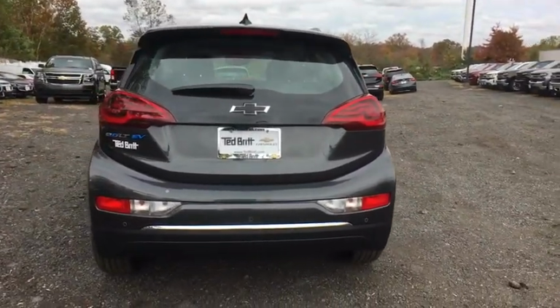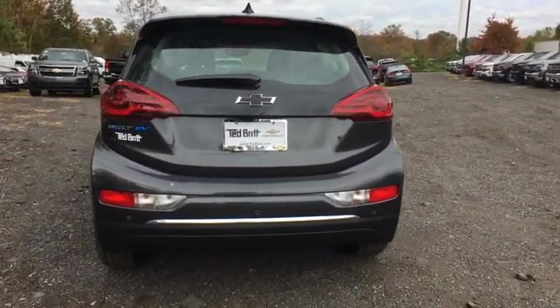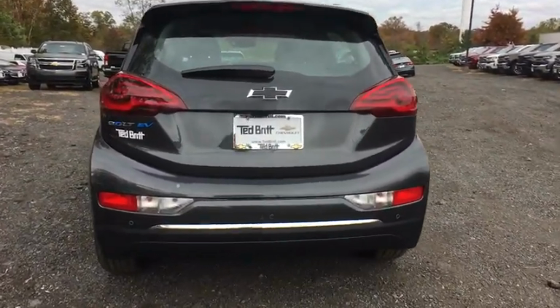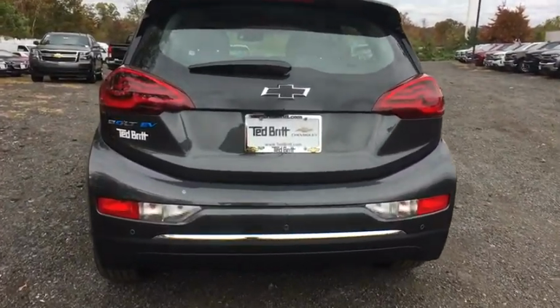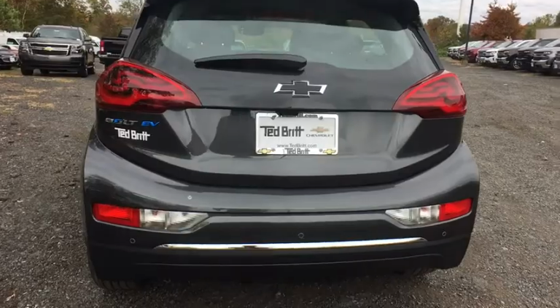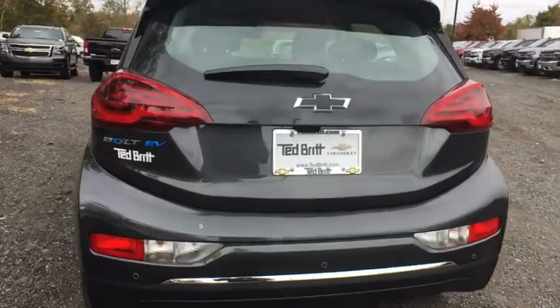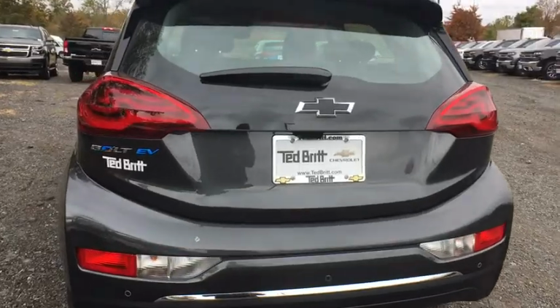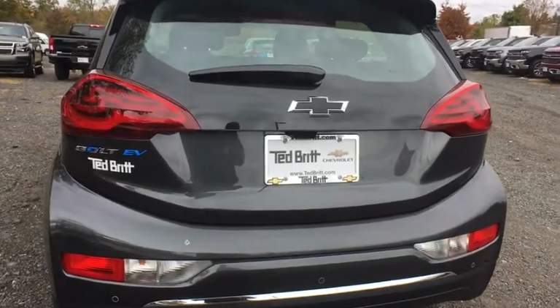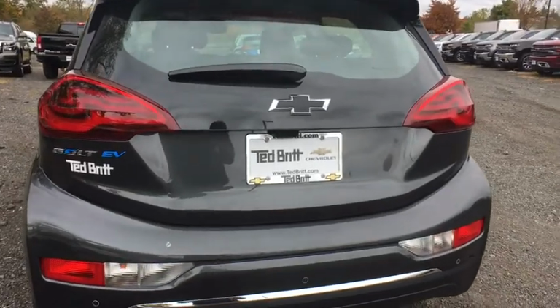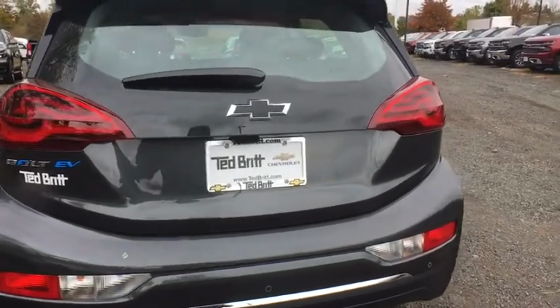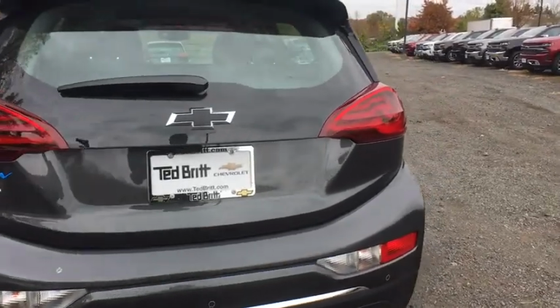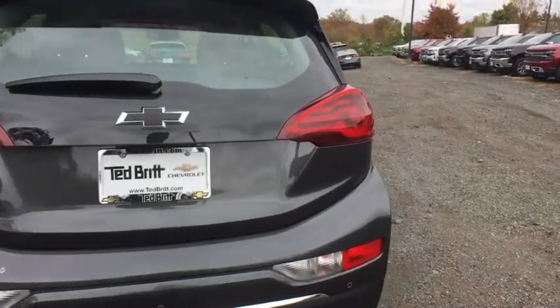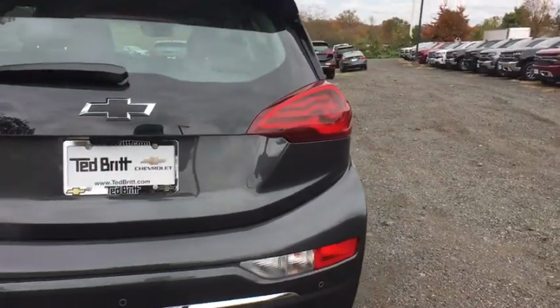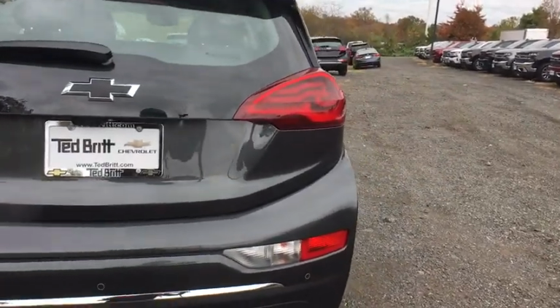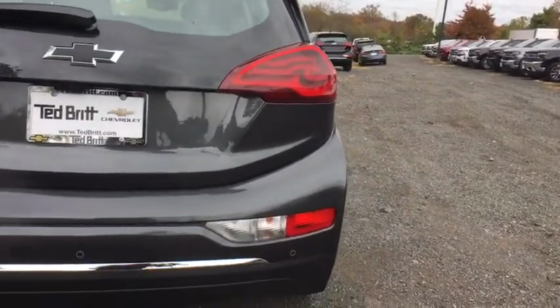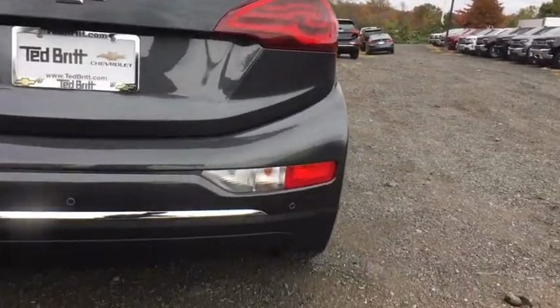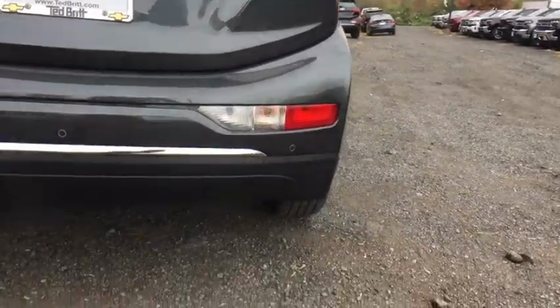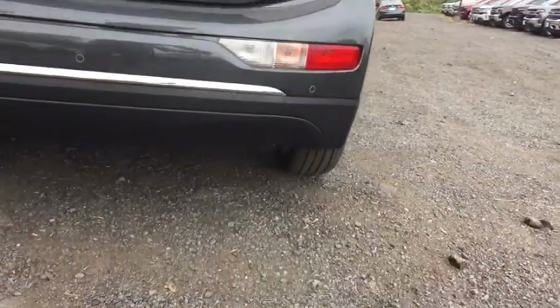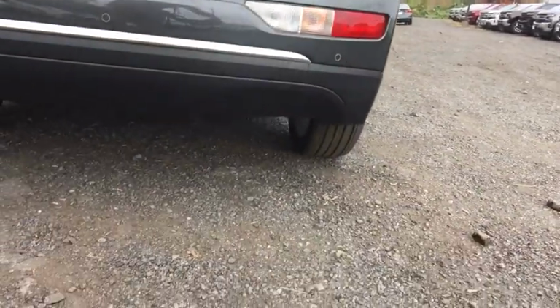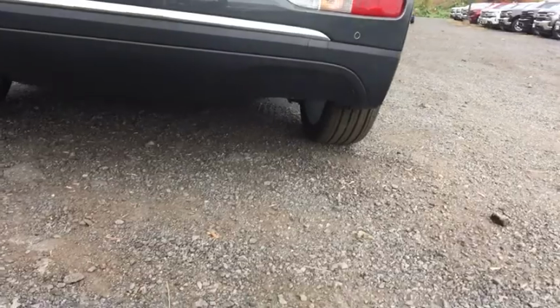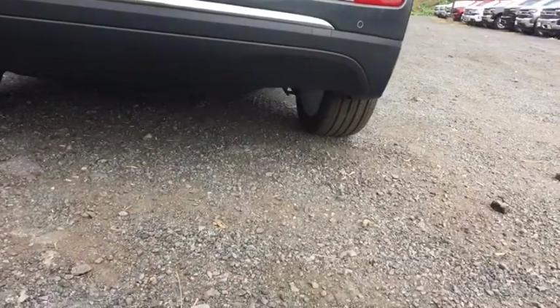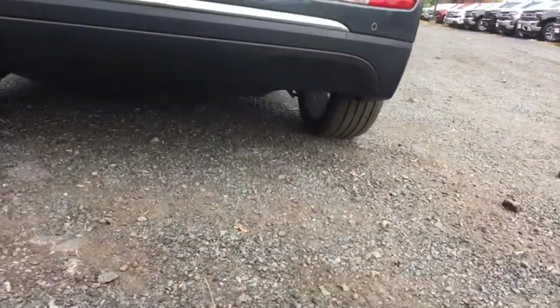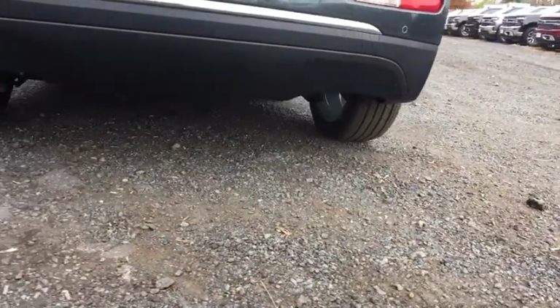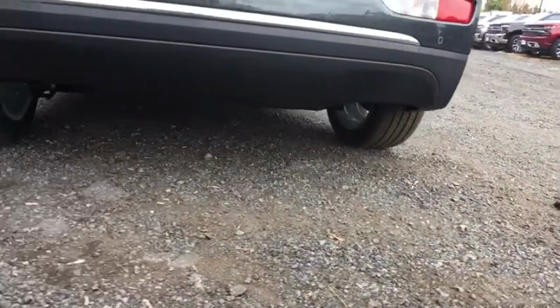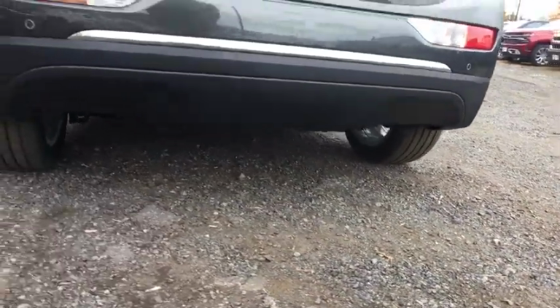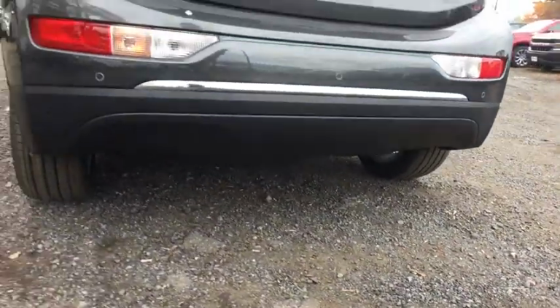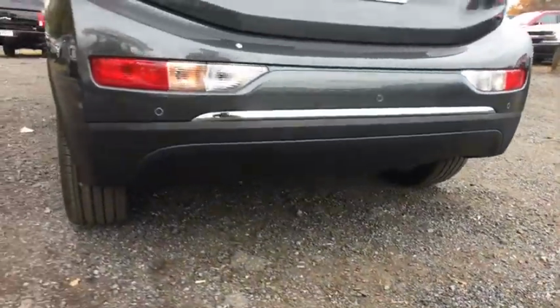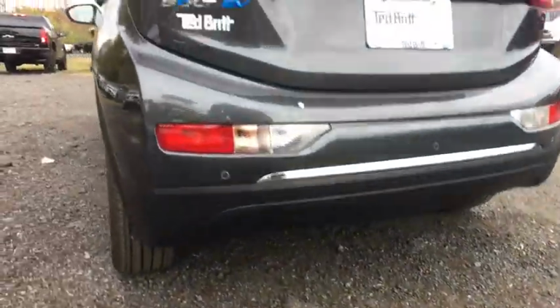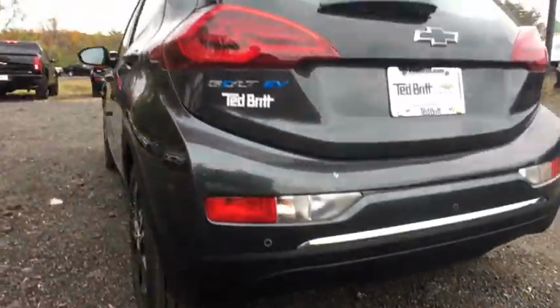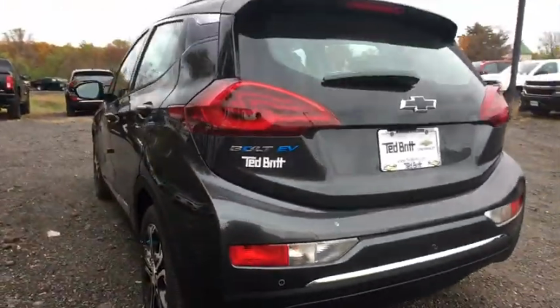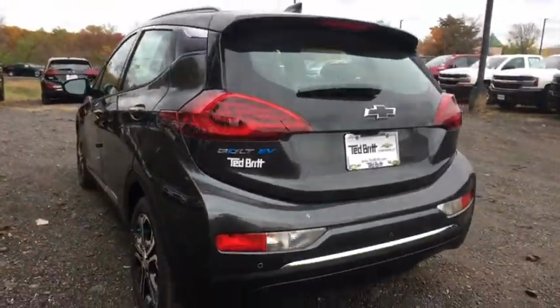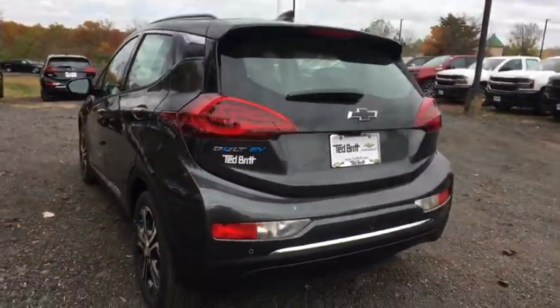Front wheel drive, cargo cover, heated driver and front passenger seats. Park Sense Park Assist. Roof rack. Wouldn't you look great in this vehicle? Stop in today and see for yourself.